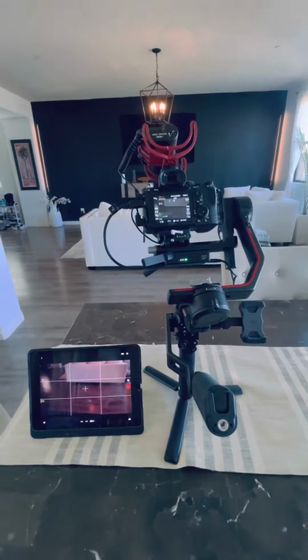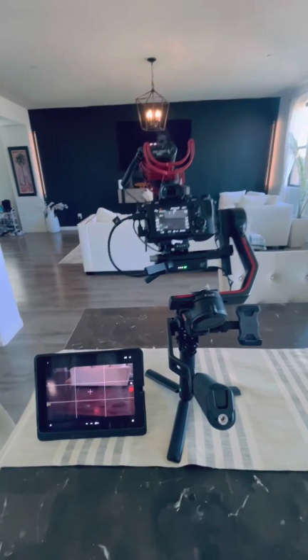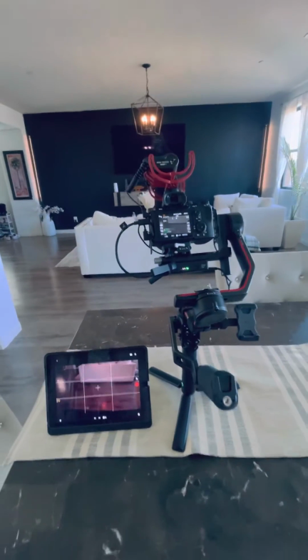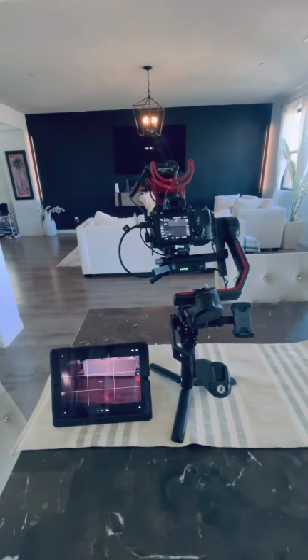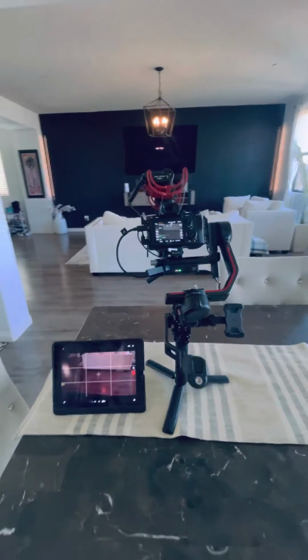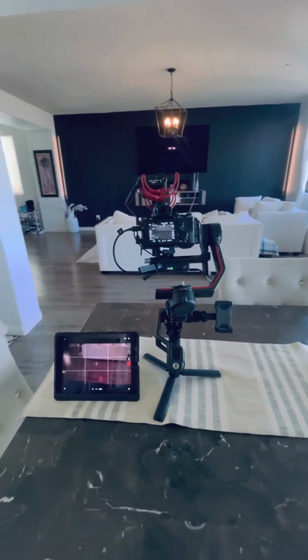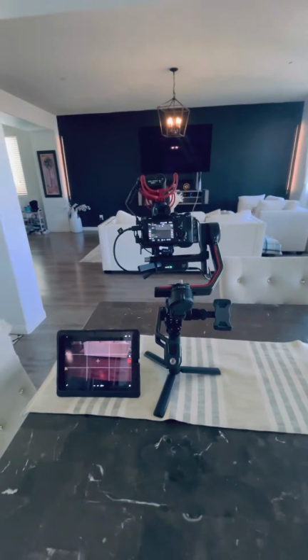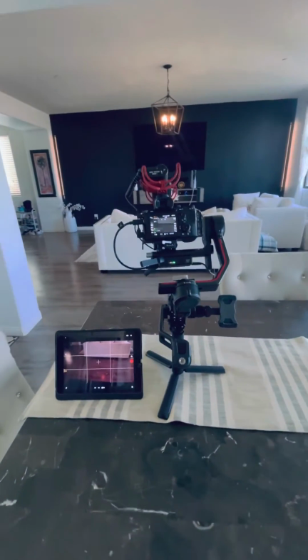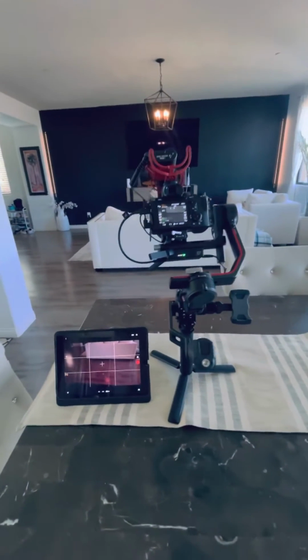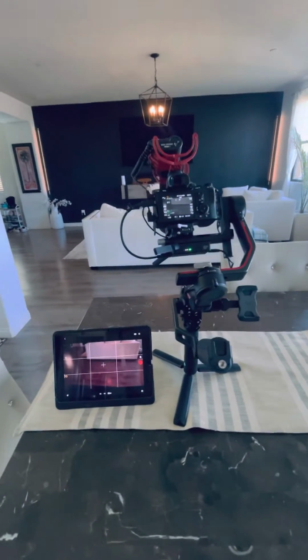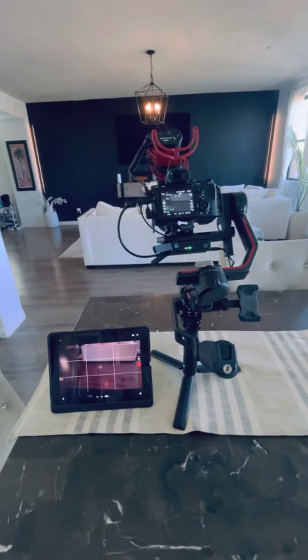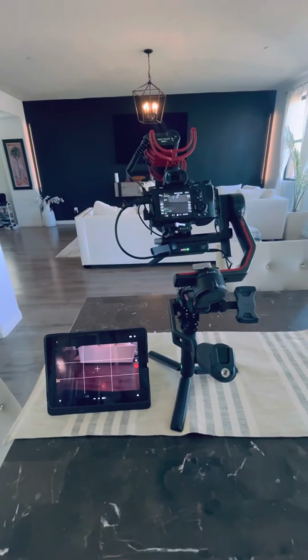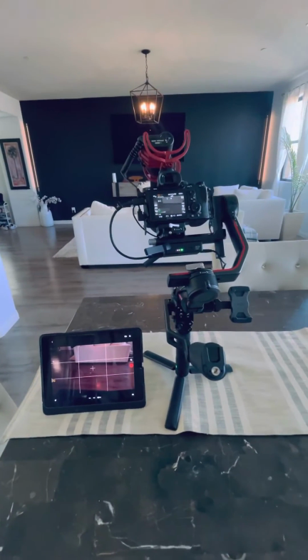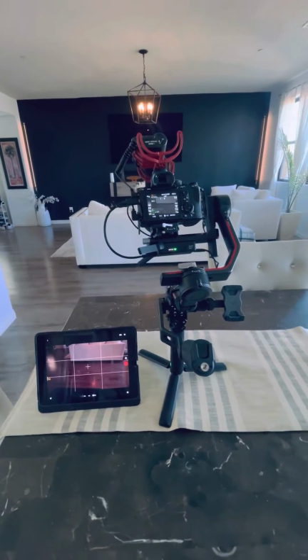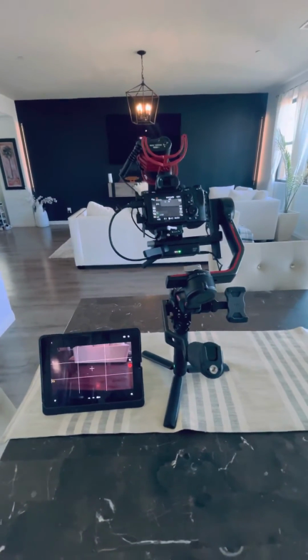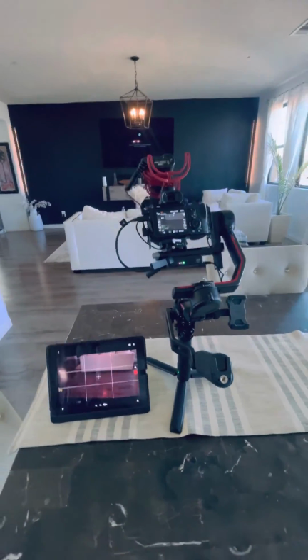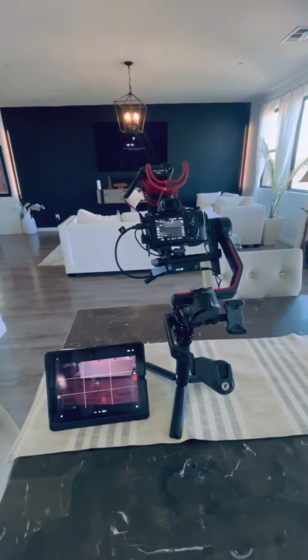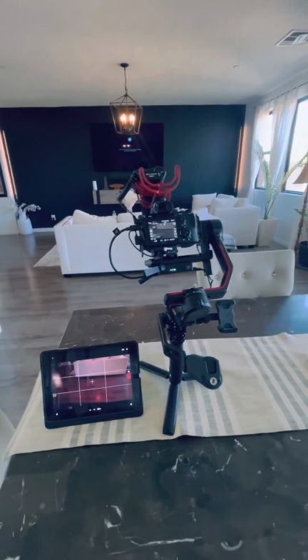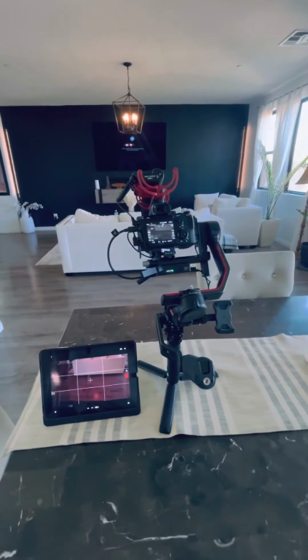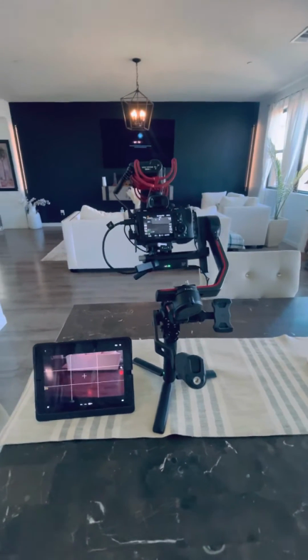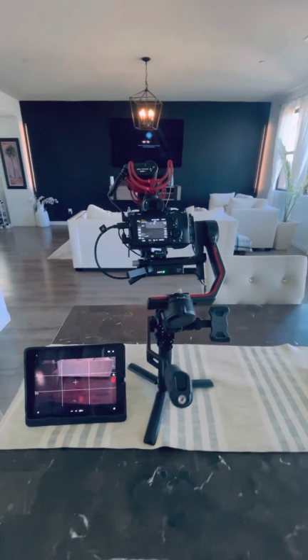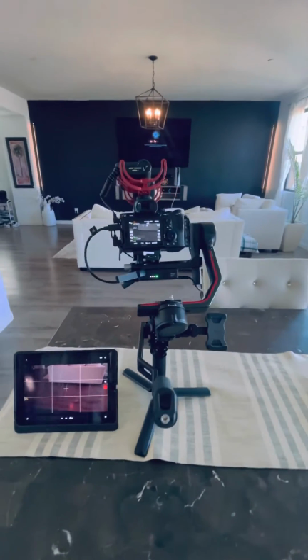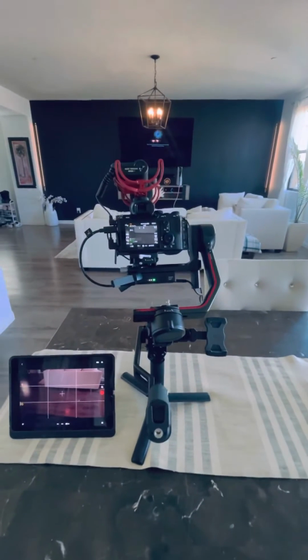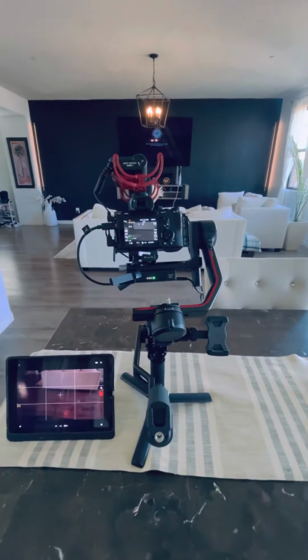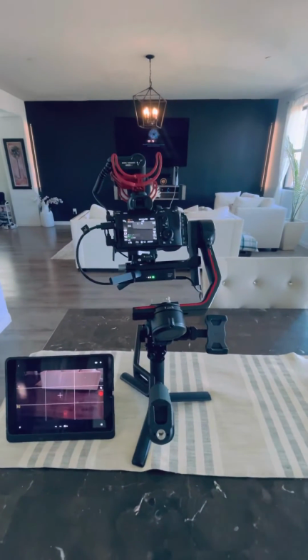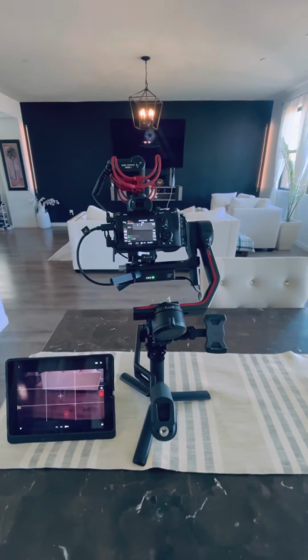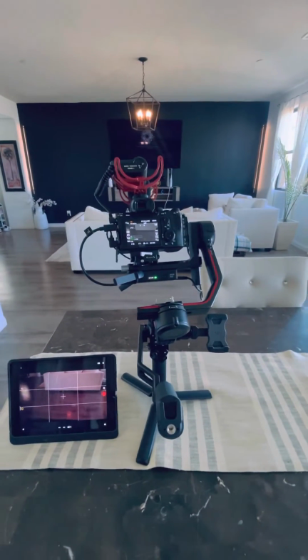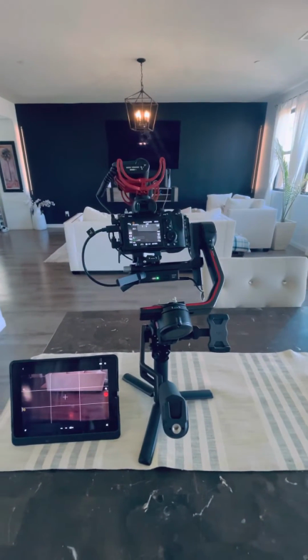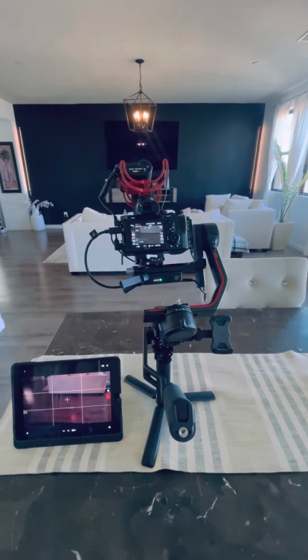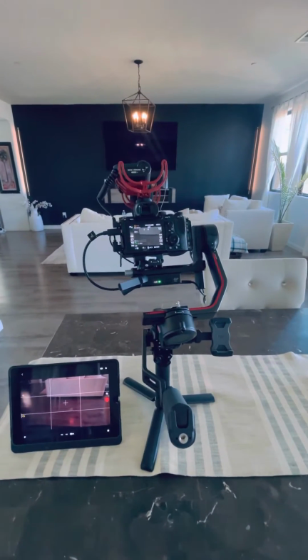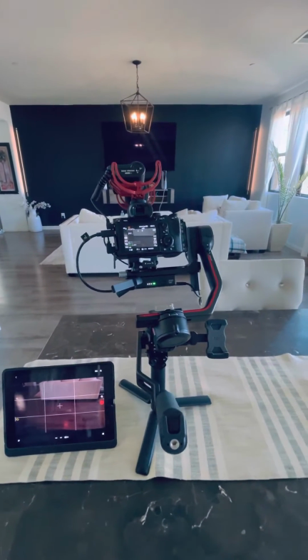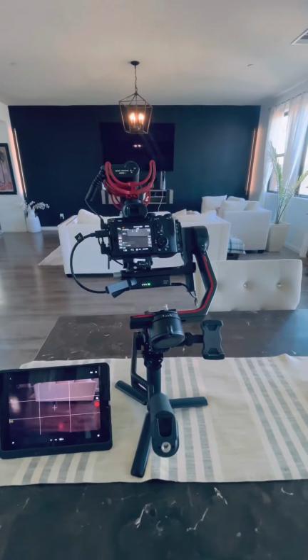Hey, you guys. I just want to do a really quick video on how to use the DJI RS3 Pro with the Sony A7 III.